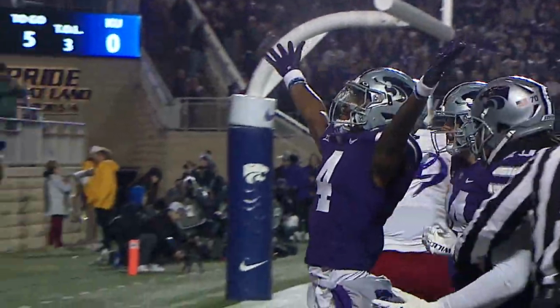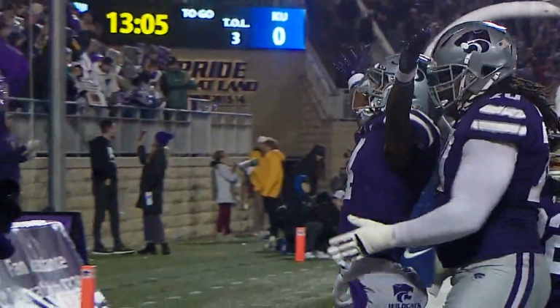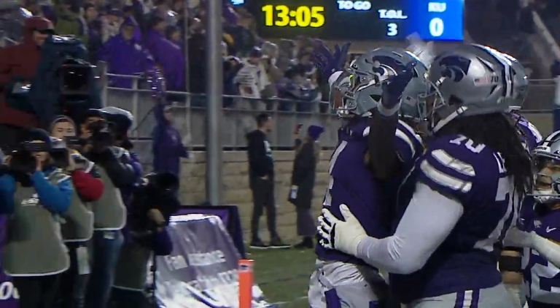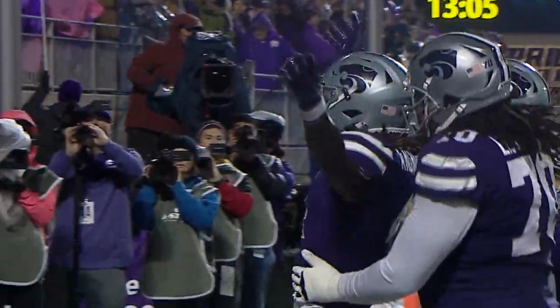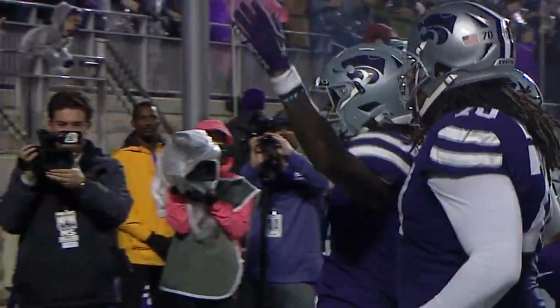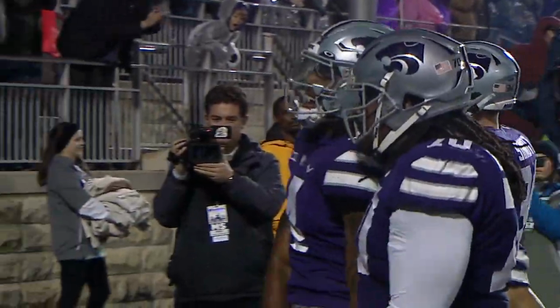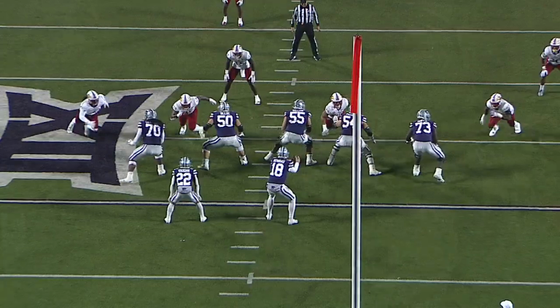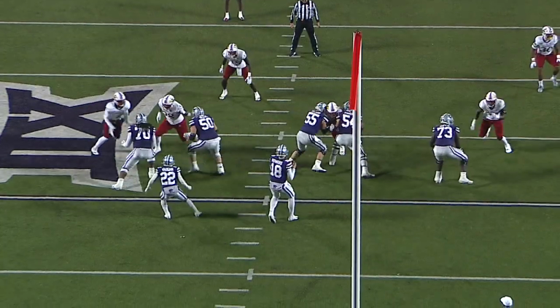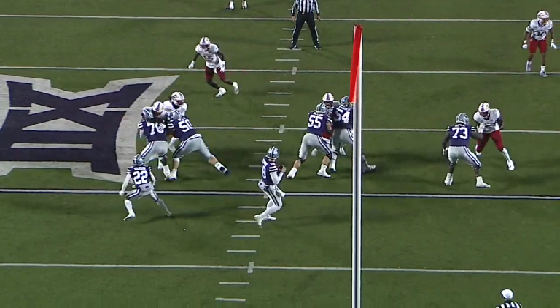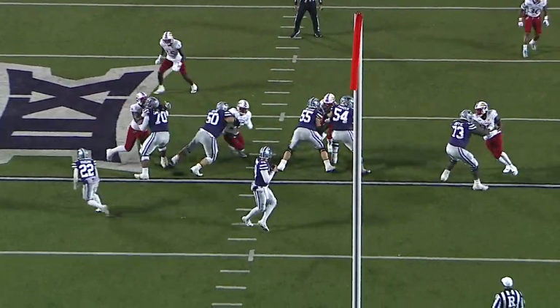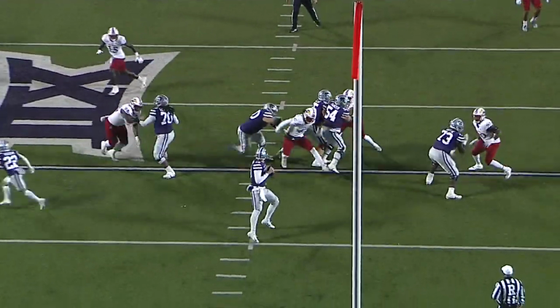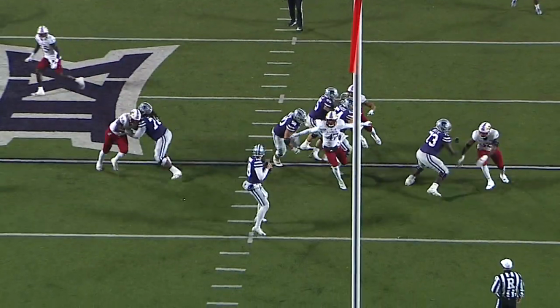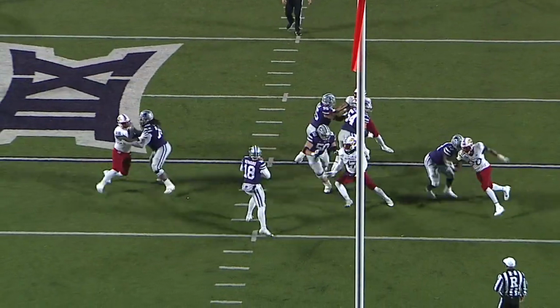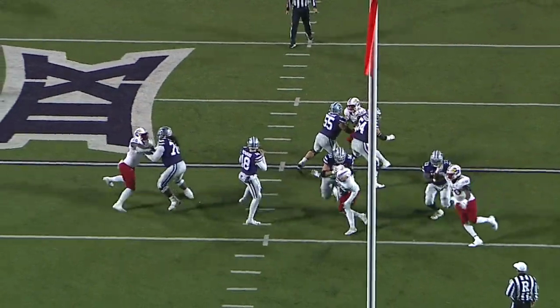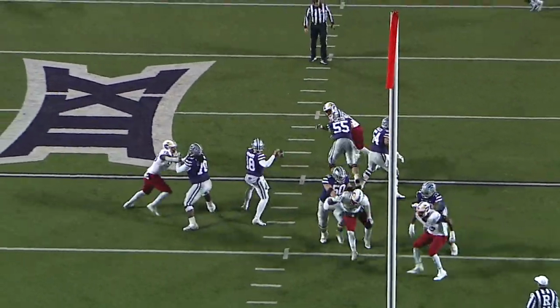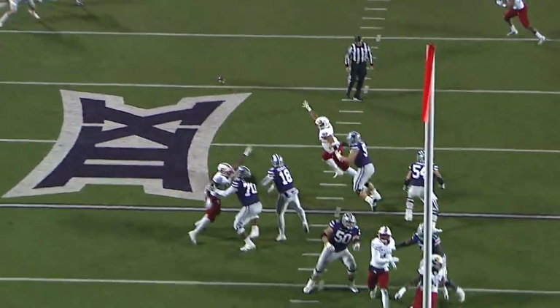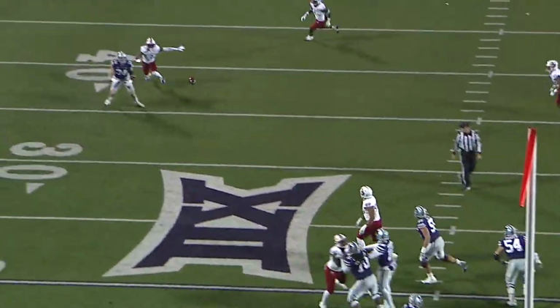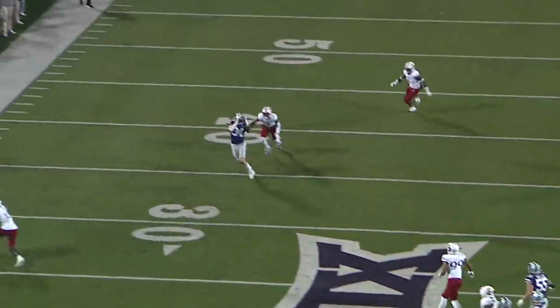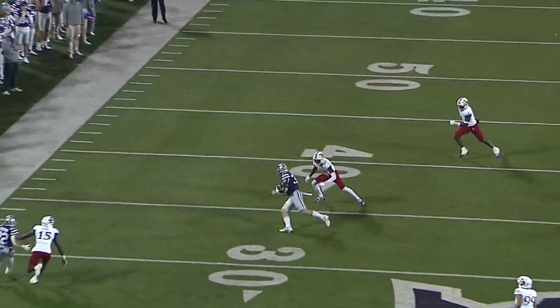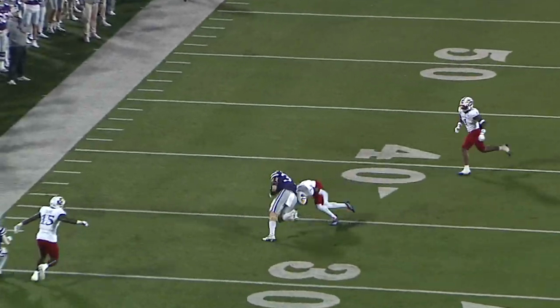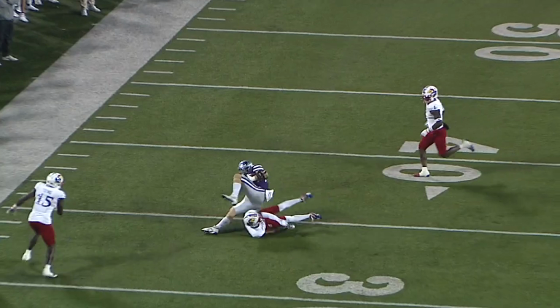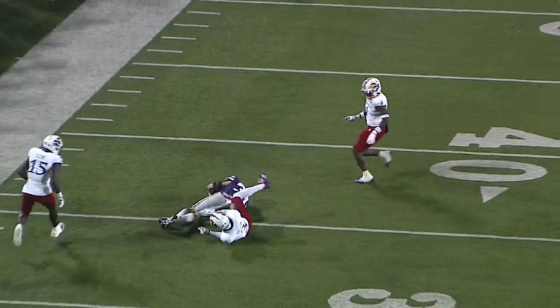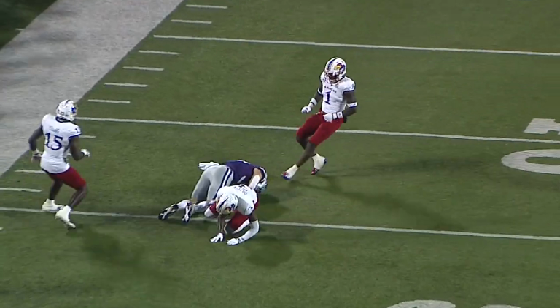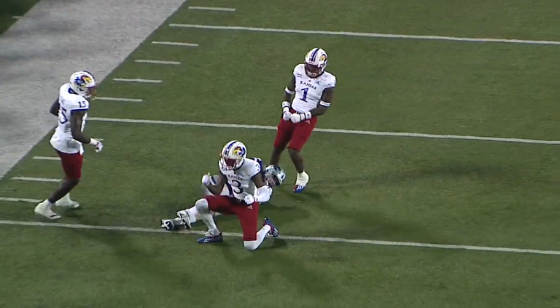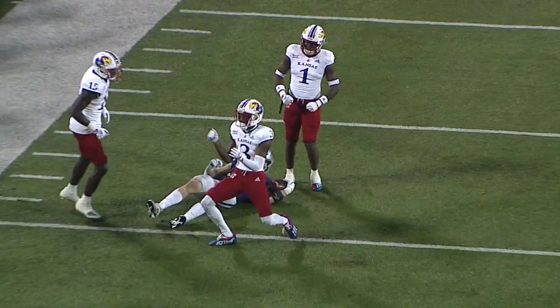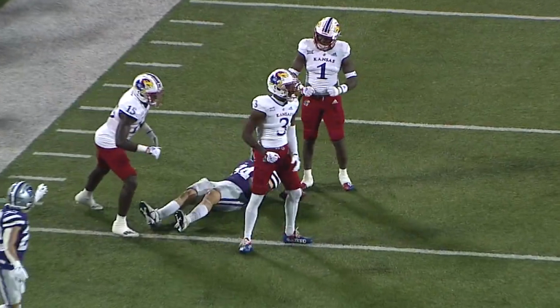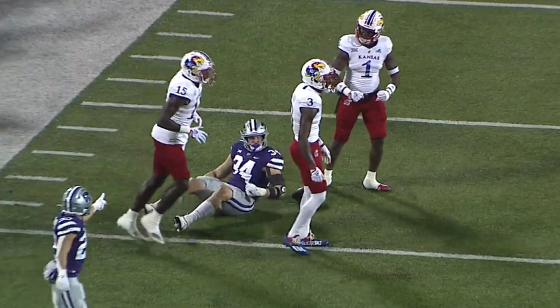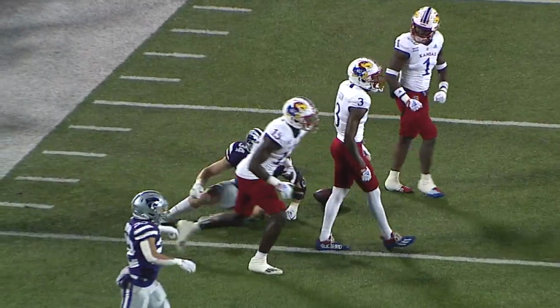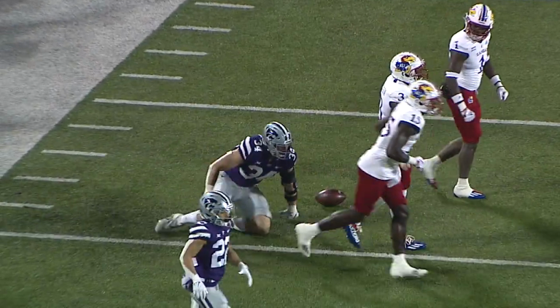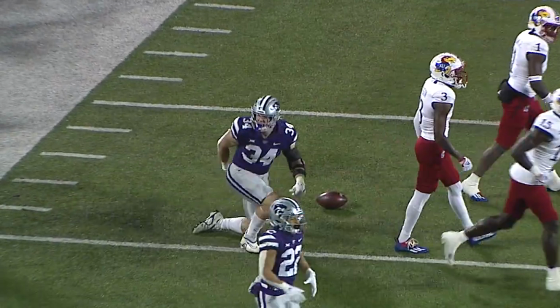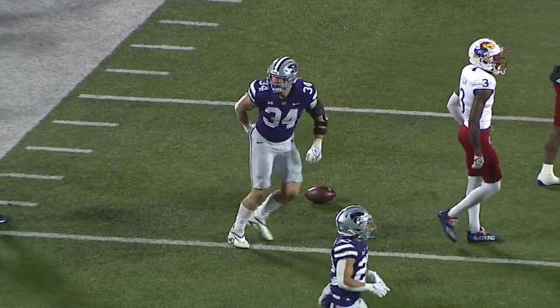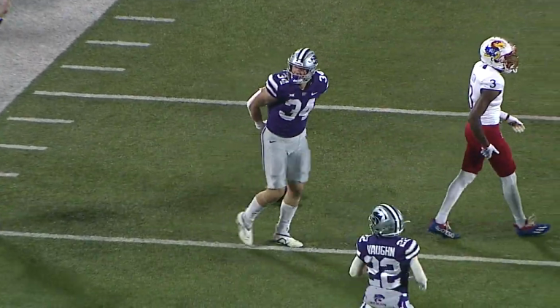Kansas State is on the board first, not quite two full minutes into the game. Here's Will Howard back to throw. Here comes some pressure, he steps up, fires — it's caught. This is Sennett, and he will have a first down at the 36-yard line.